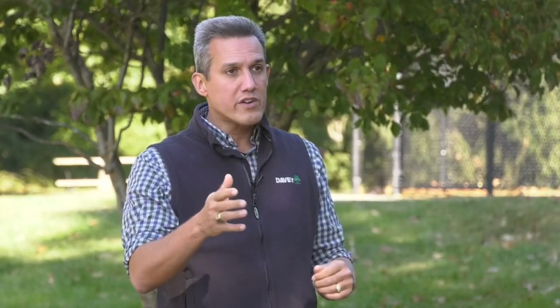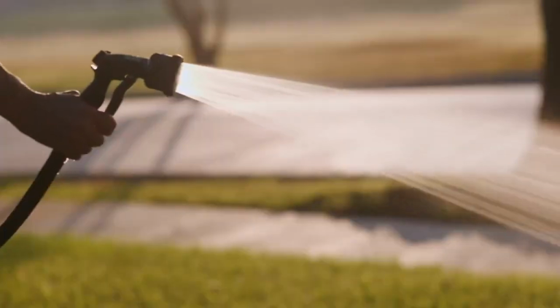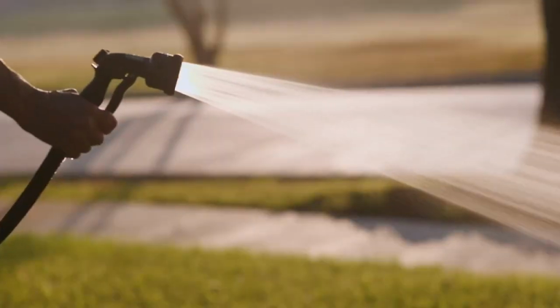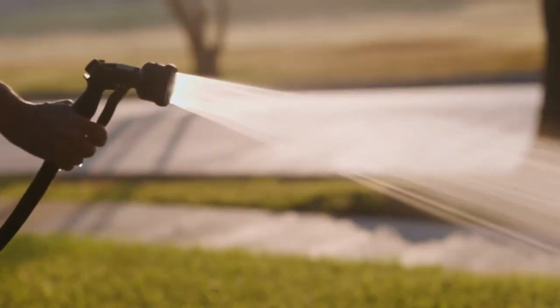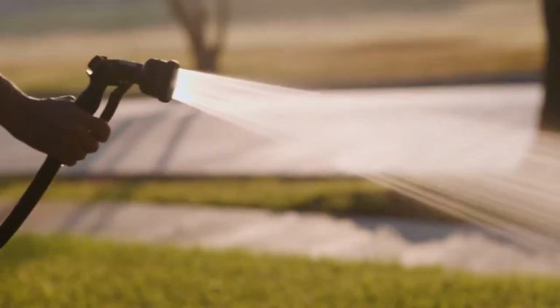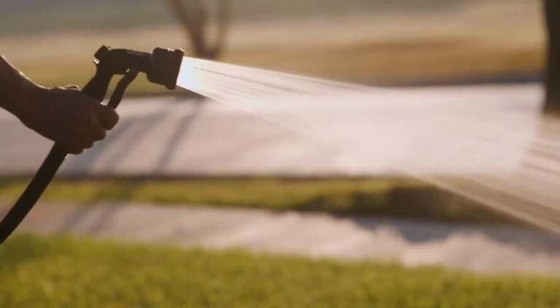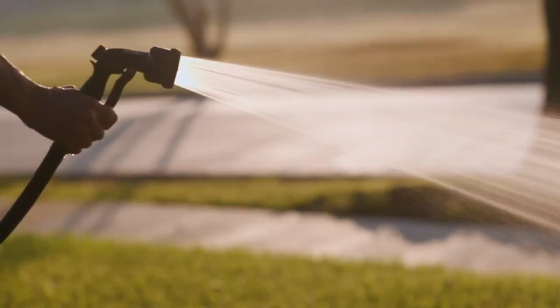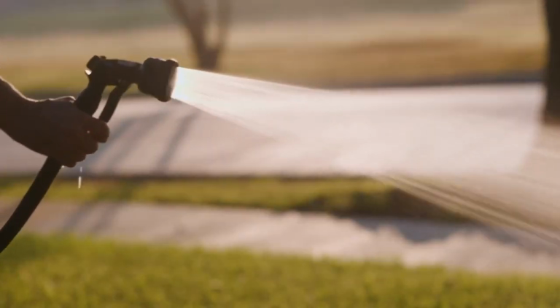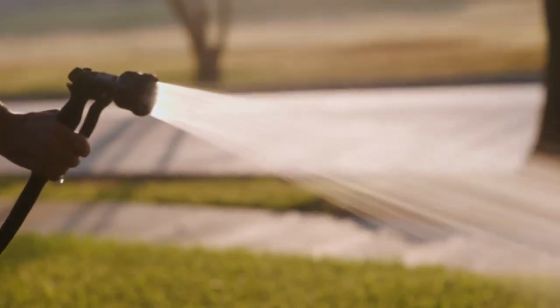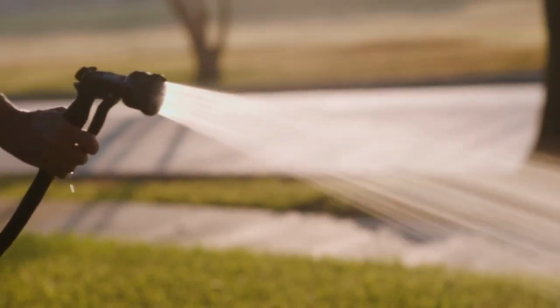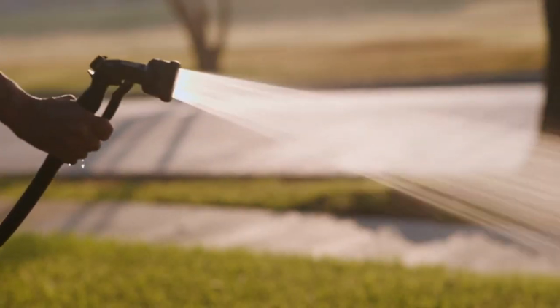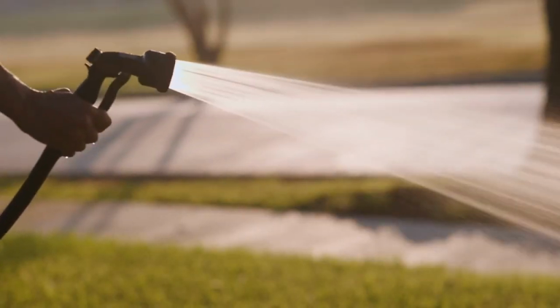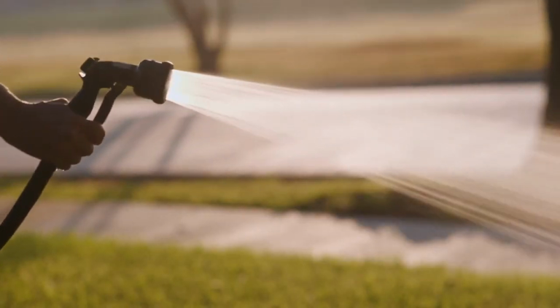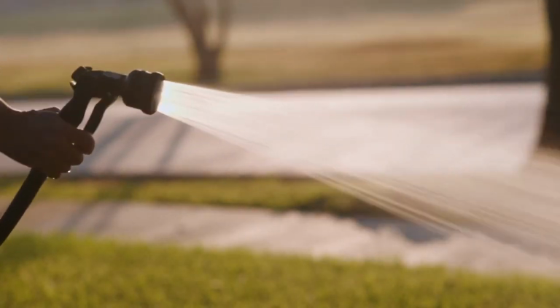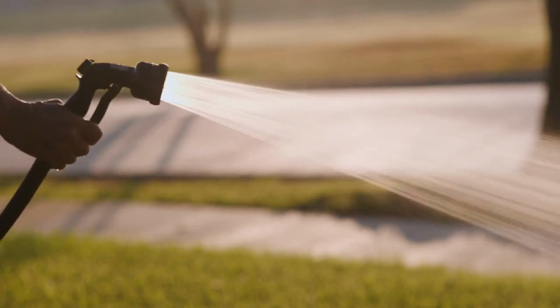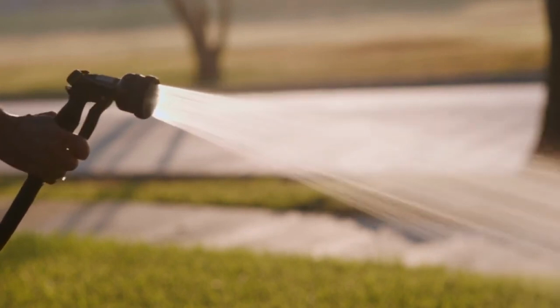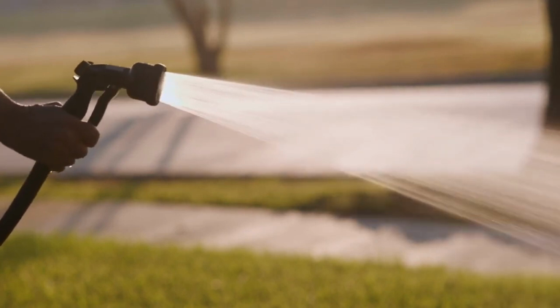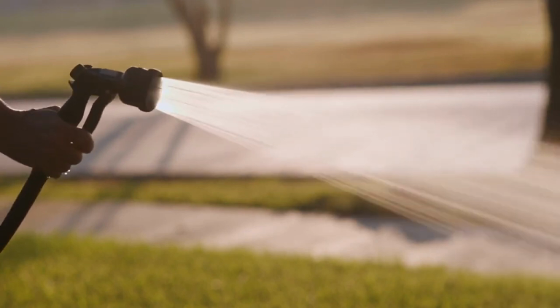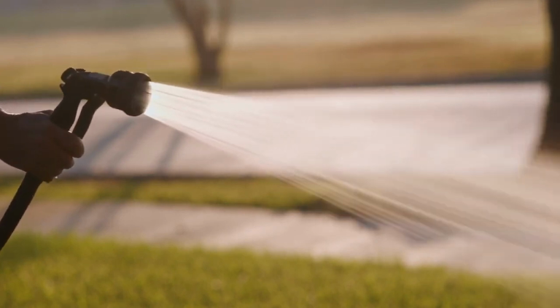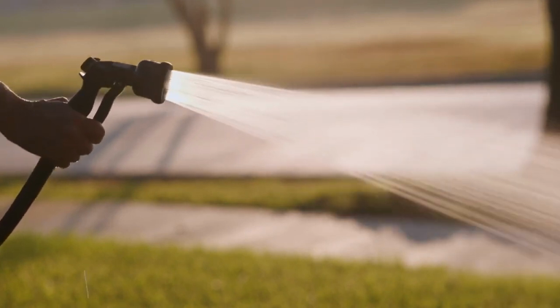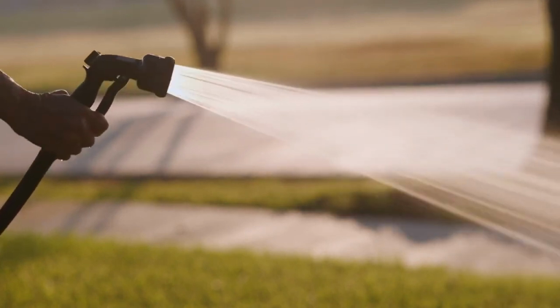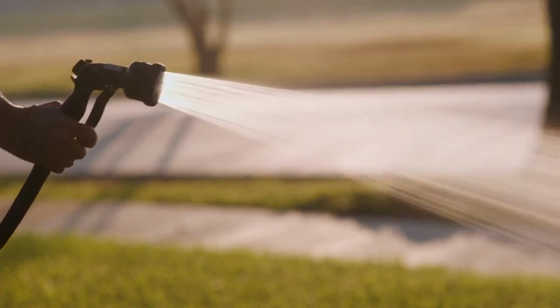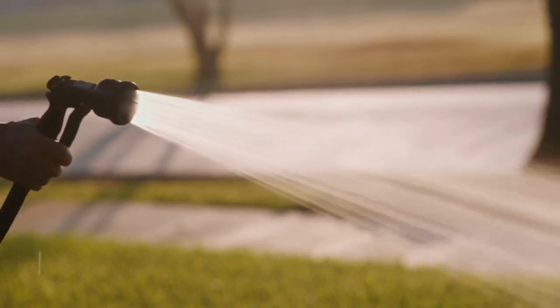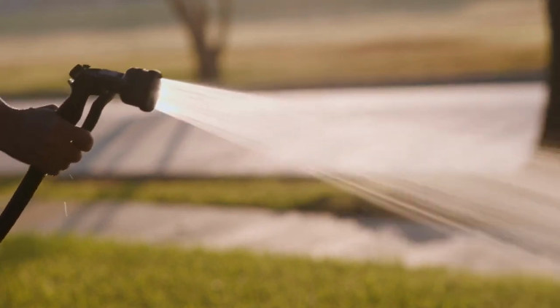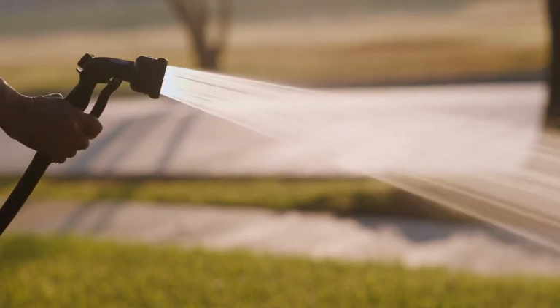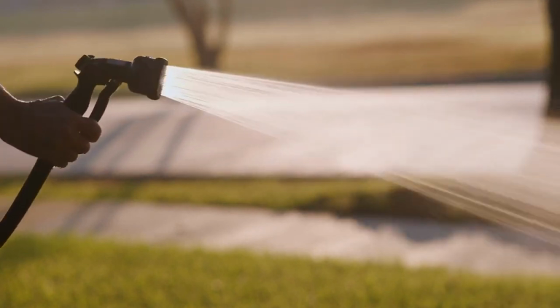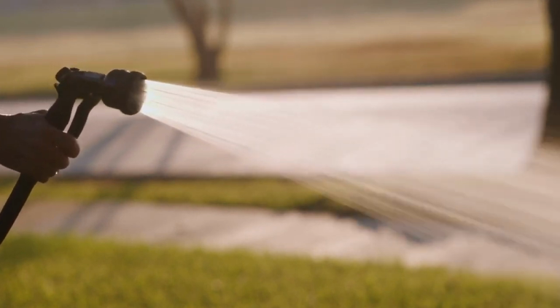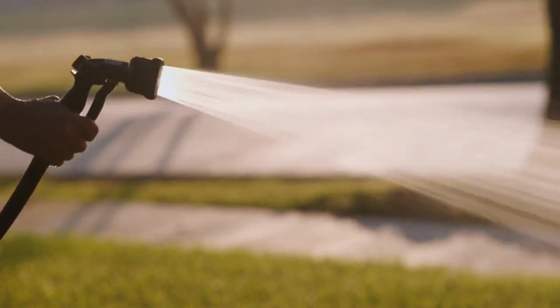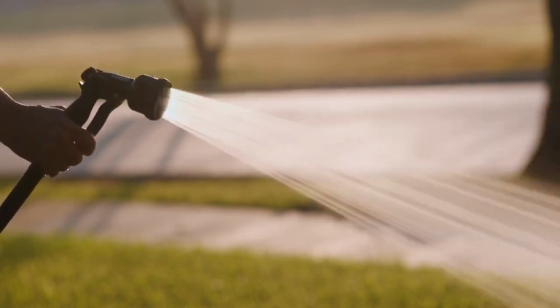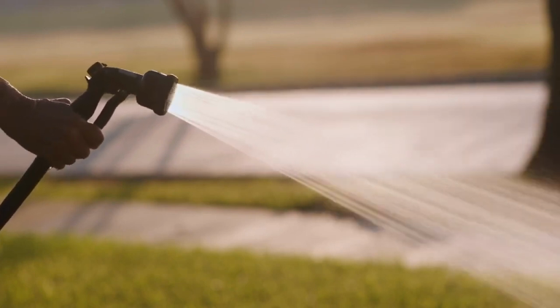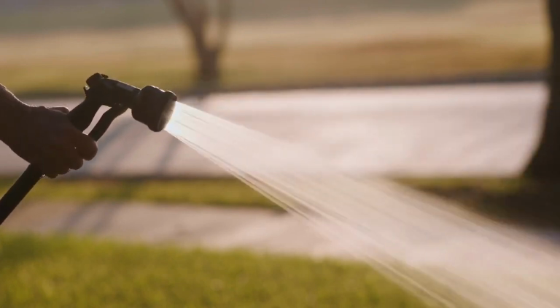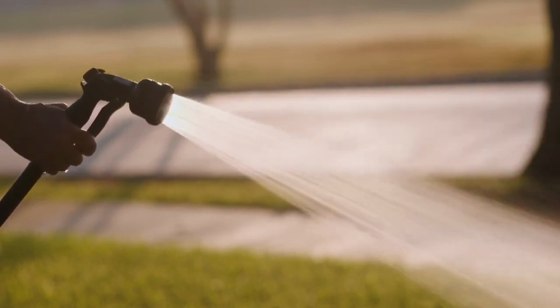Watering your trees before winter is really important. As we head into those winter months, sometimes the hydration drops off — the natural rain and snow — and so before it gets into a deep freeze, get those roots a few more waterings.